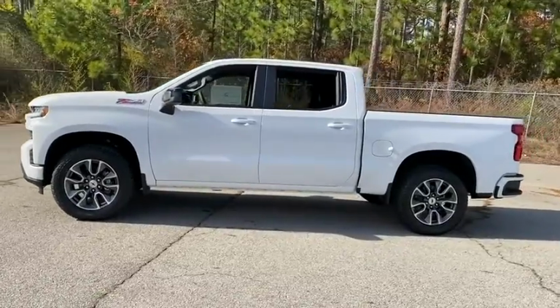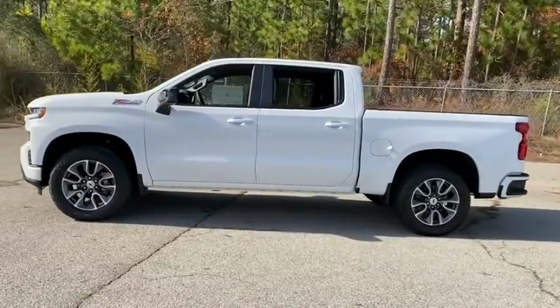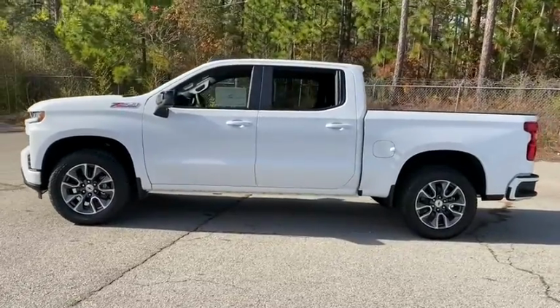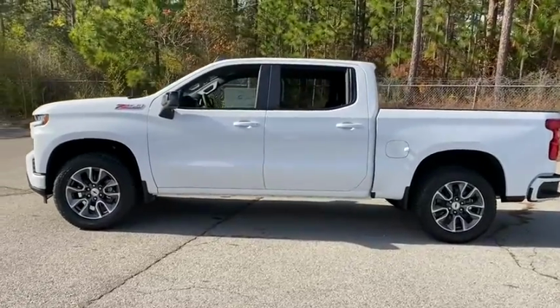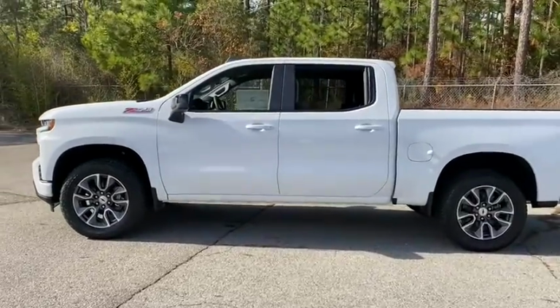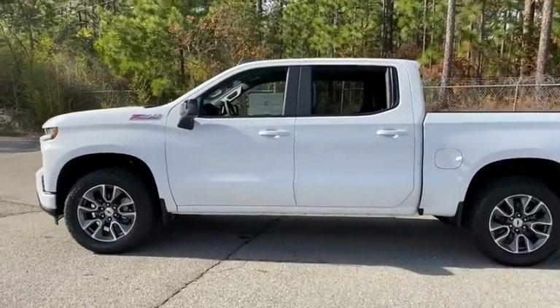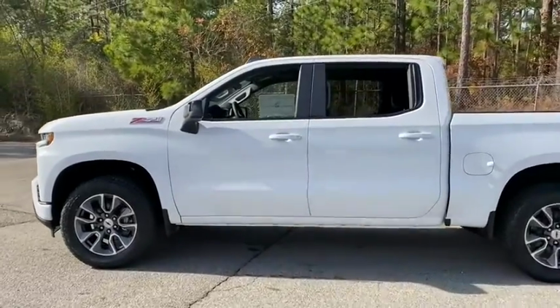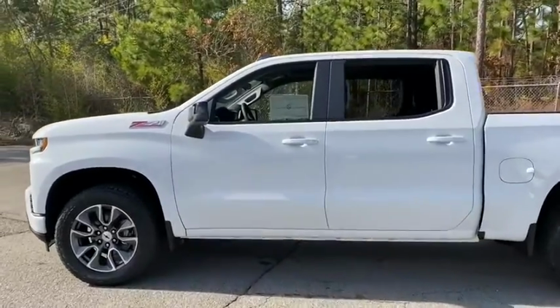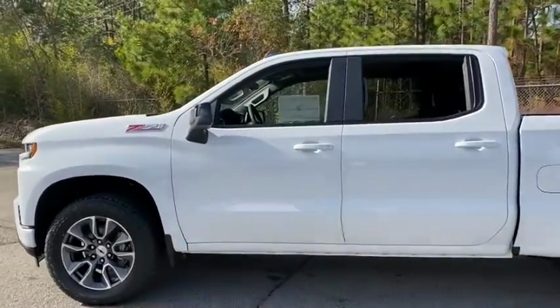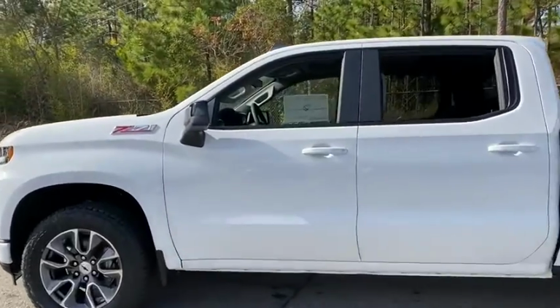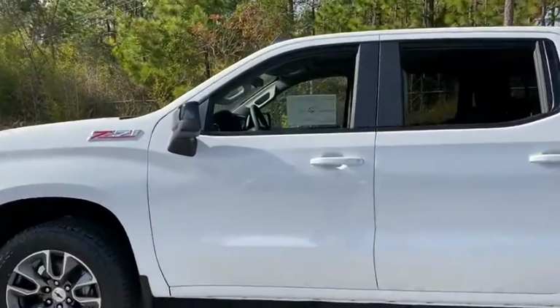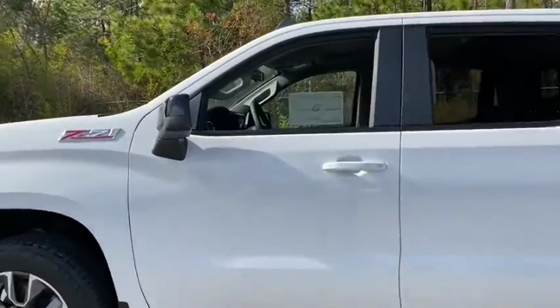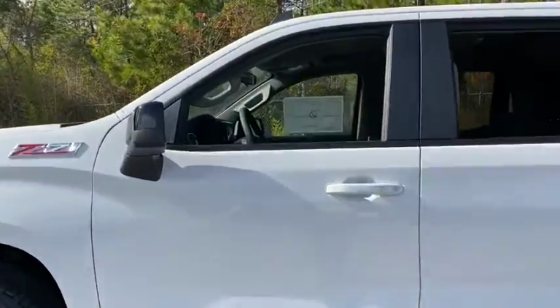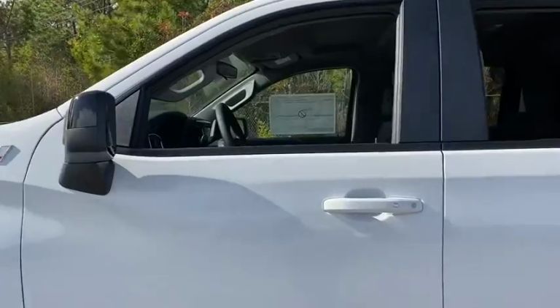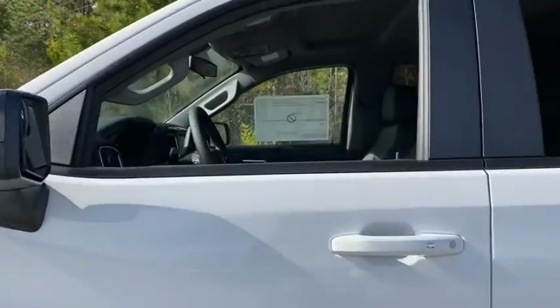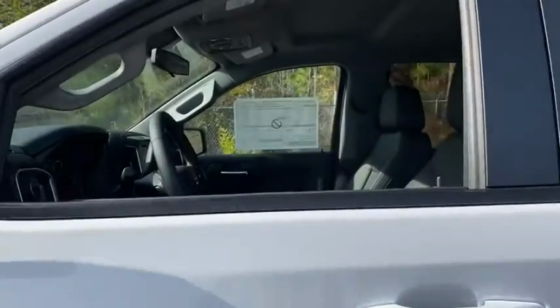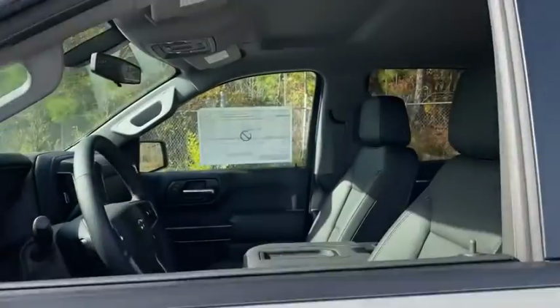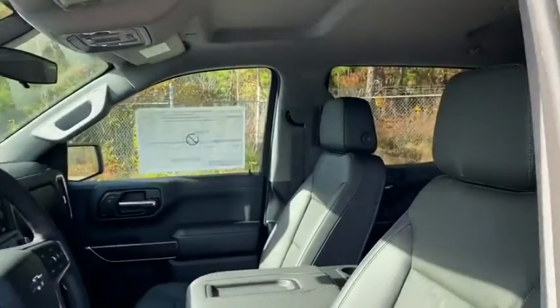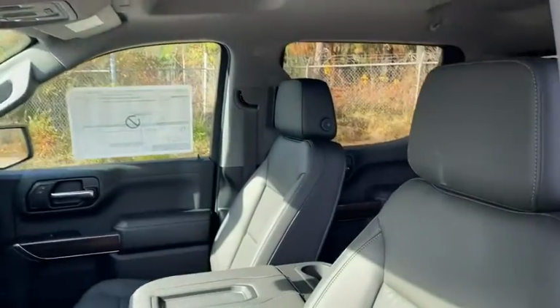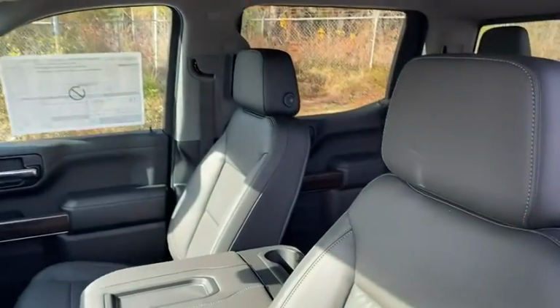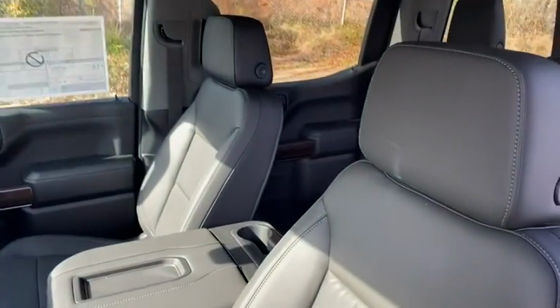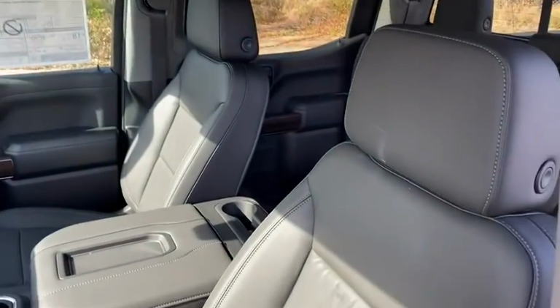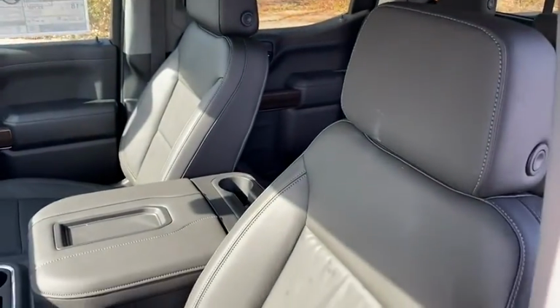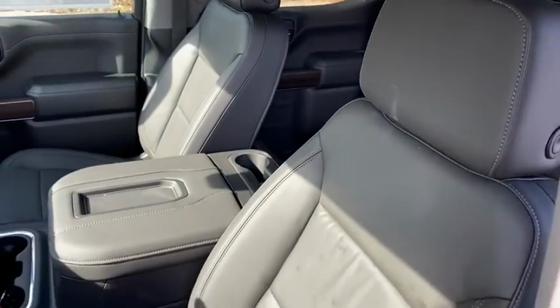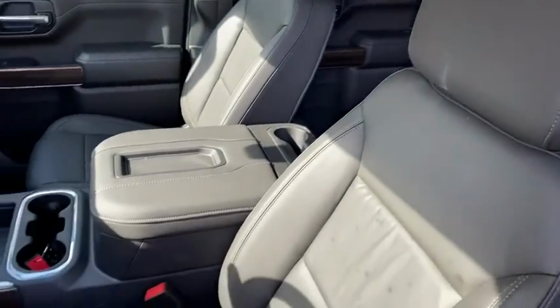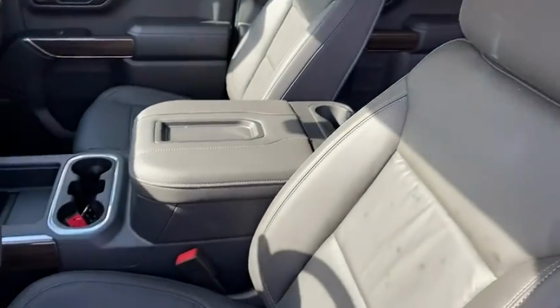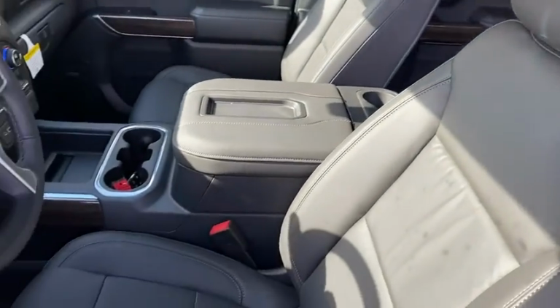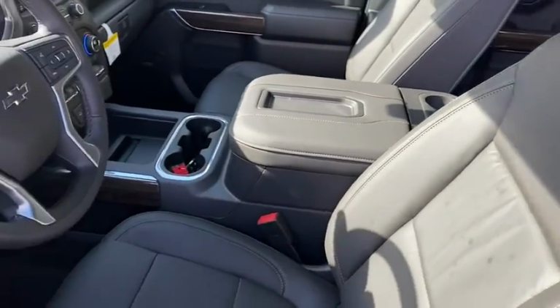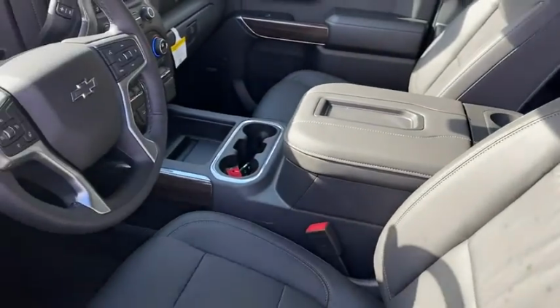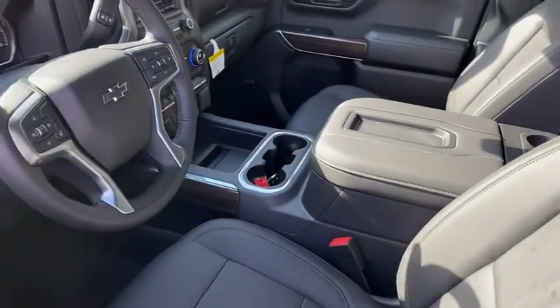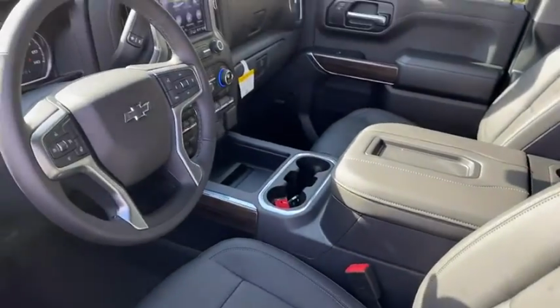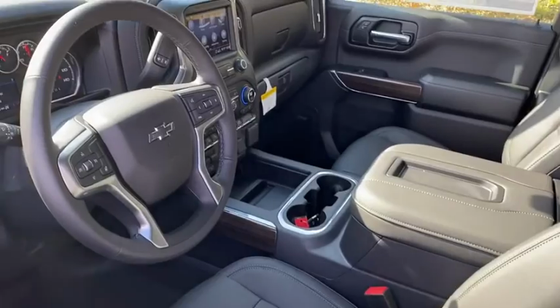The impressive interior is simply another reason that the Chevy Silverado is a top choice among truck buyers. This vehicle has less than 100 miles.